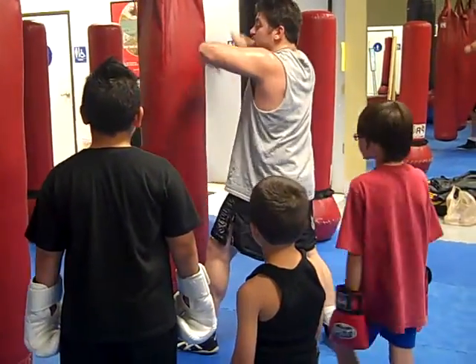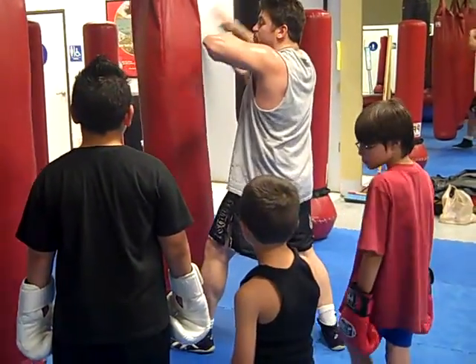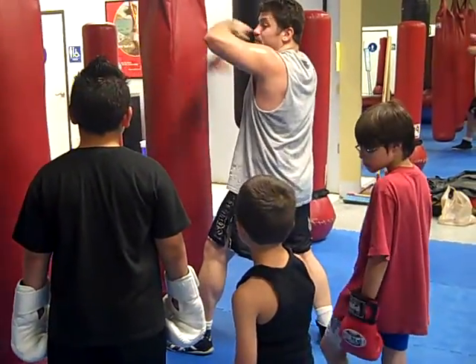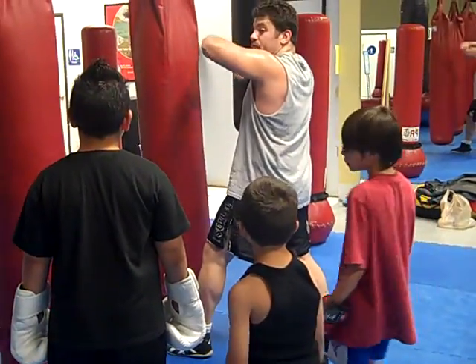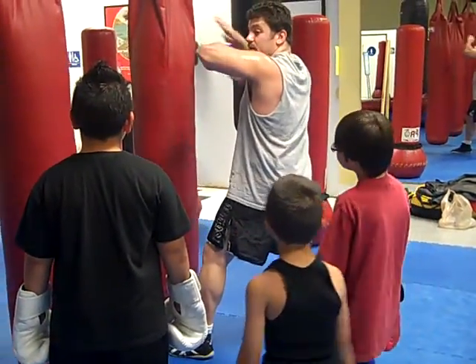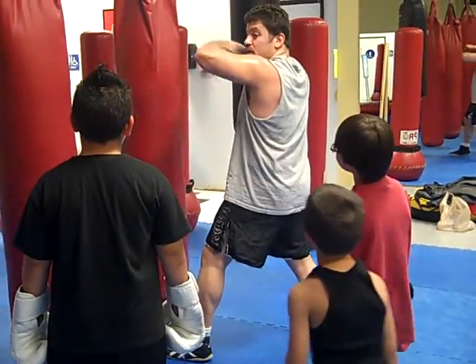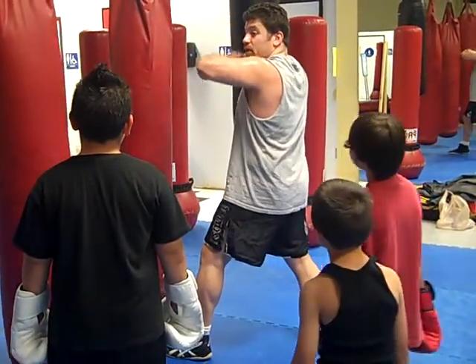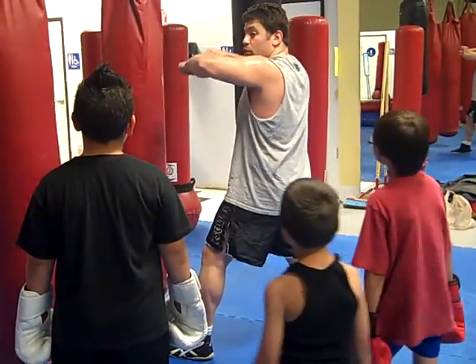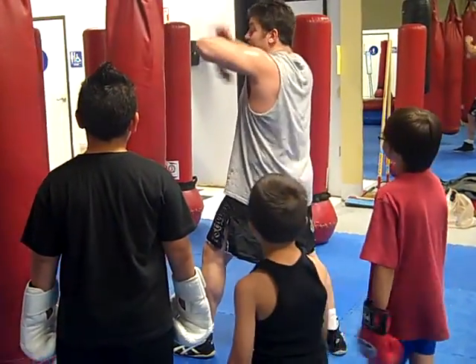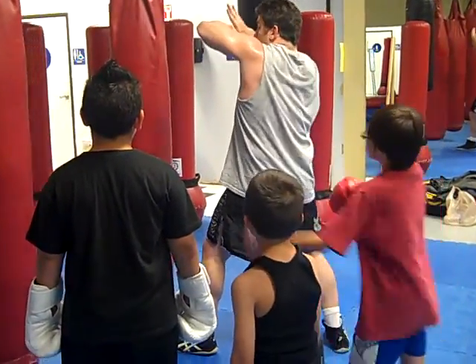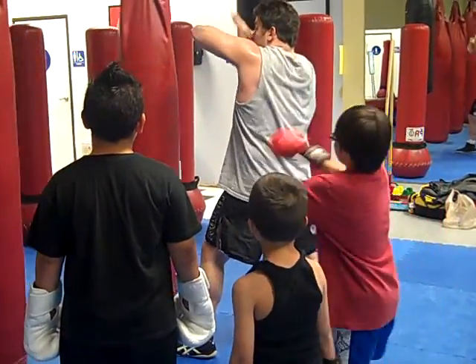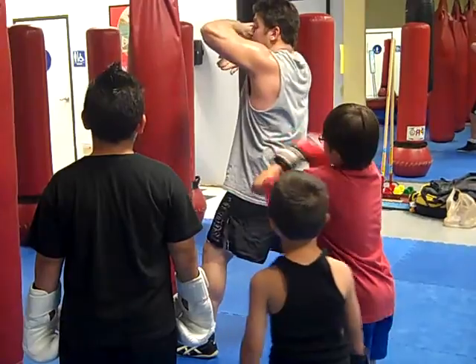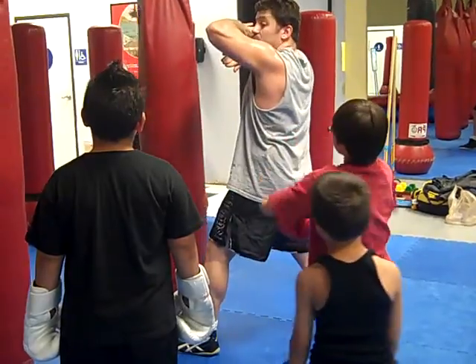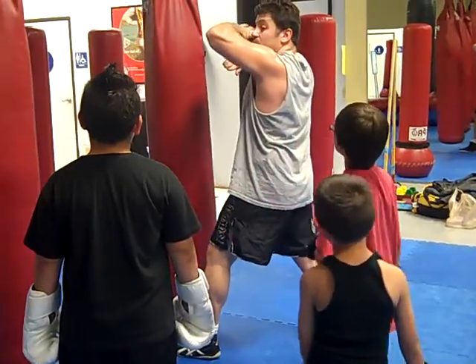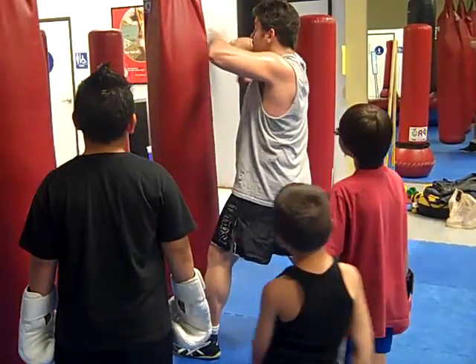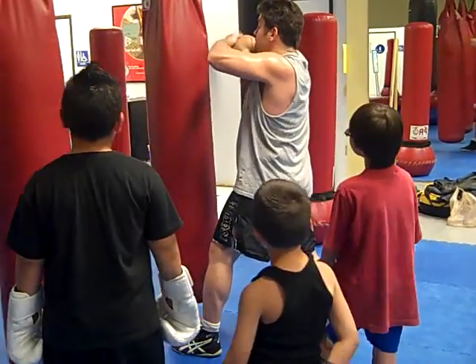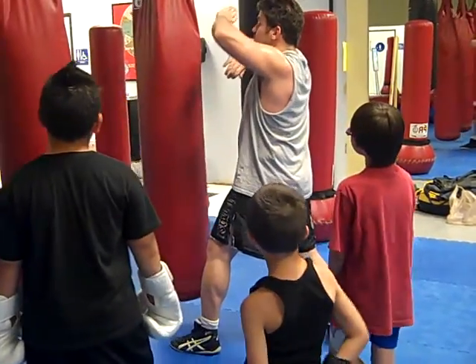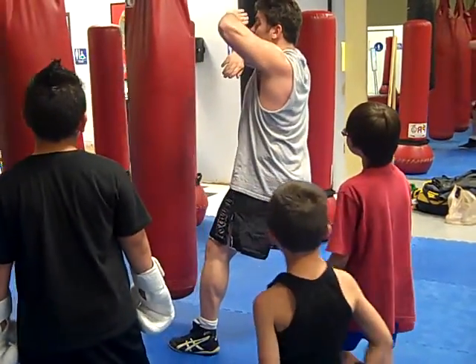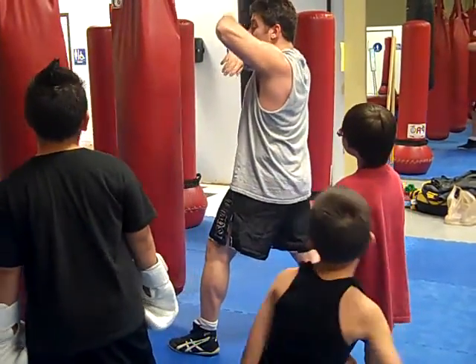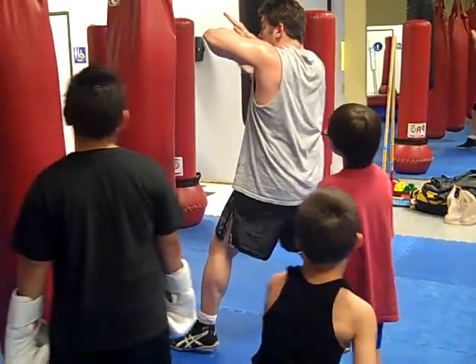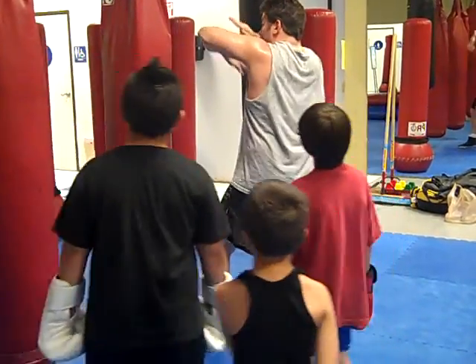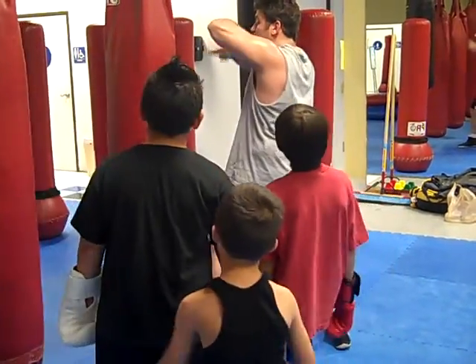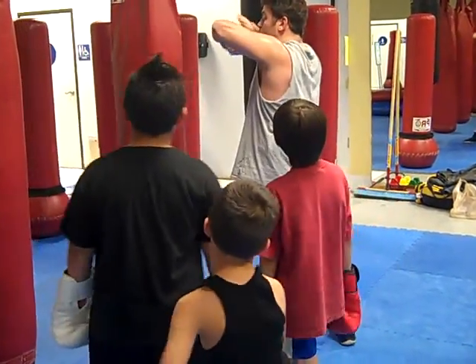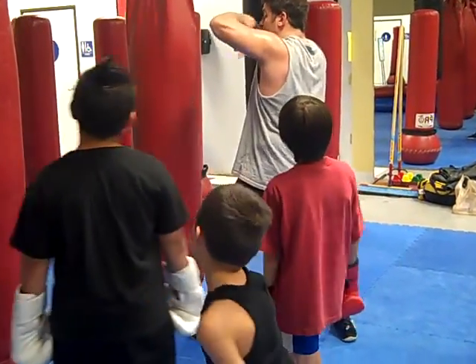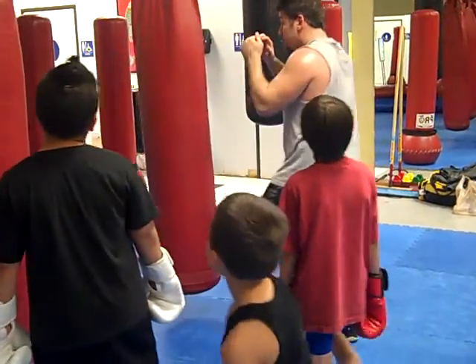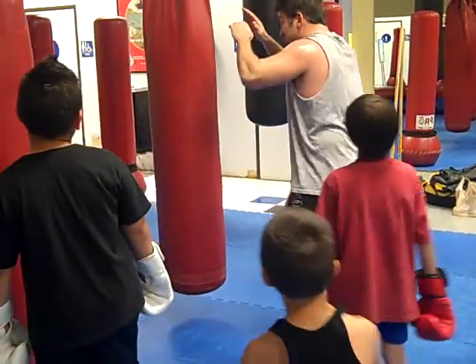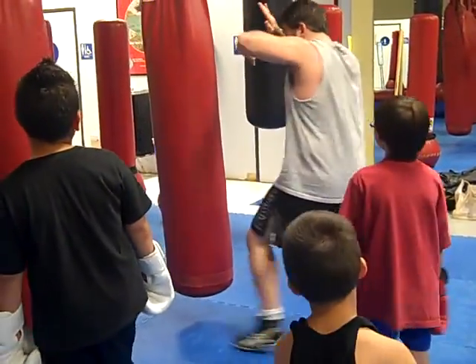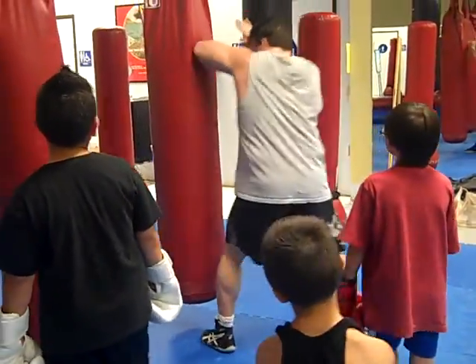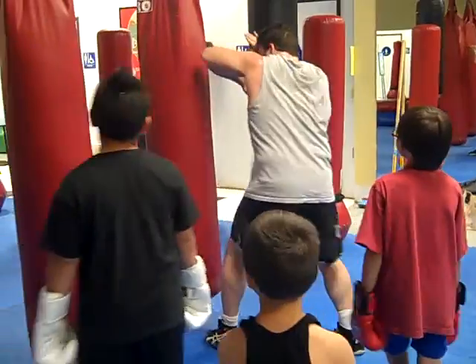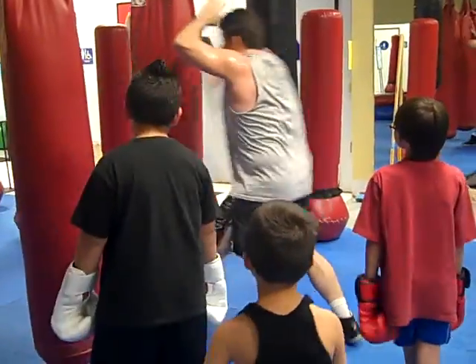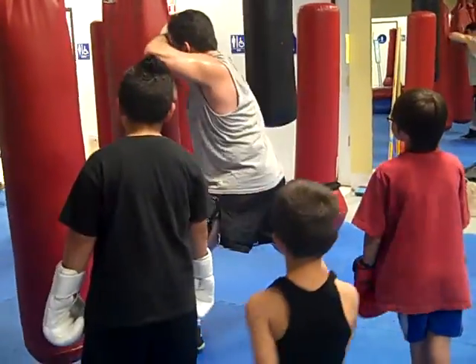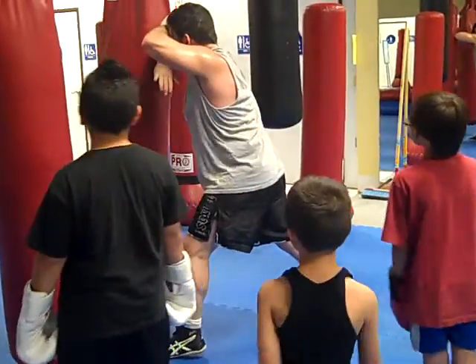We push off our right leg for power and step deeper for the right elbow. Then you do bowling ball with your hands, like a rolling pin — so here to here. That way this one becomes the striking one, this one becomes the blocker. So you roll inwards. Left elbow, right elbow.